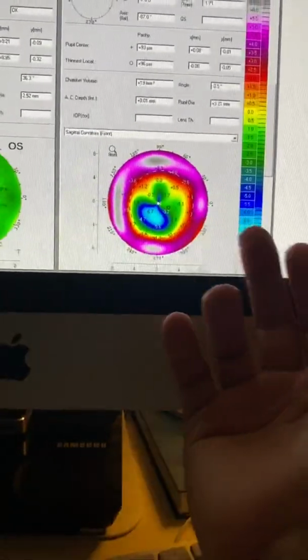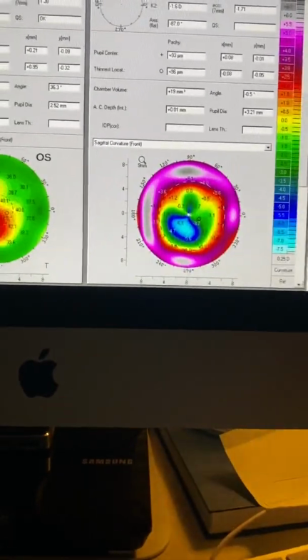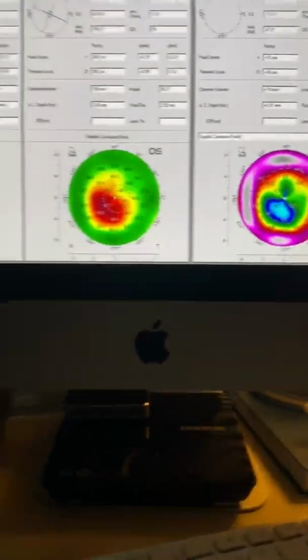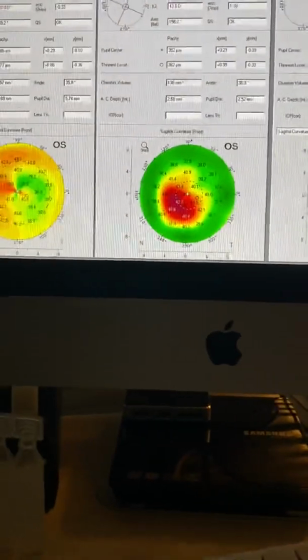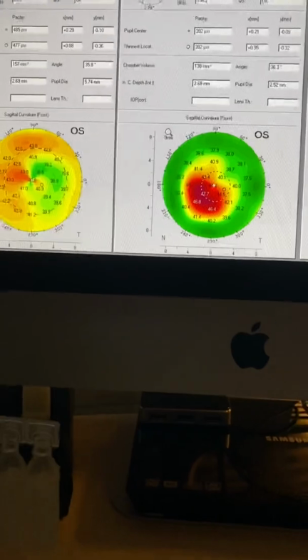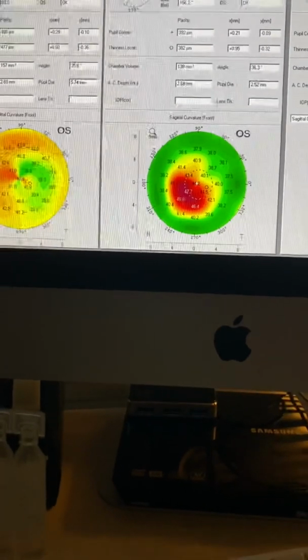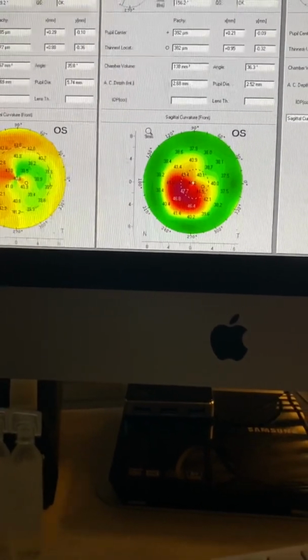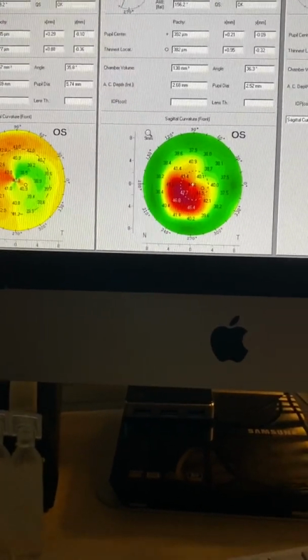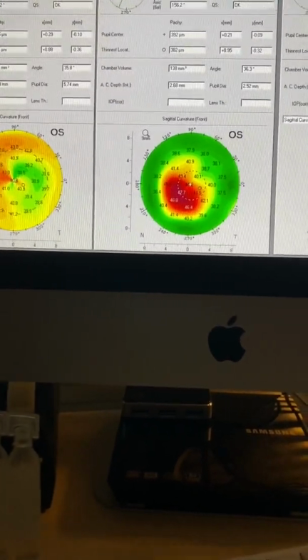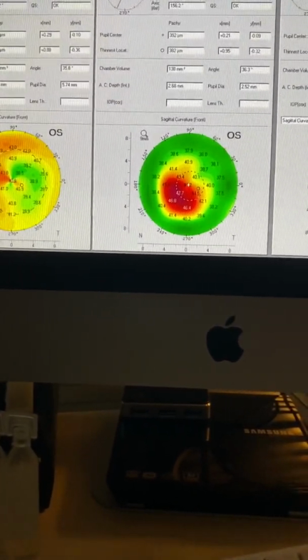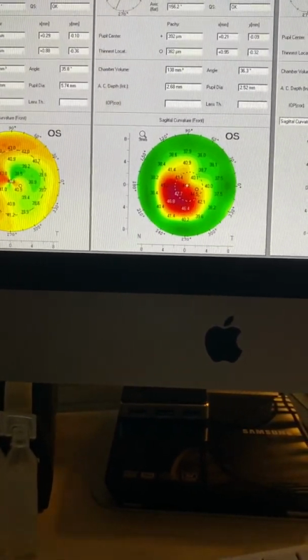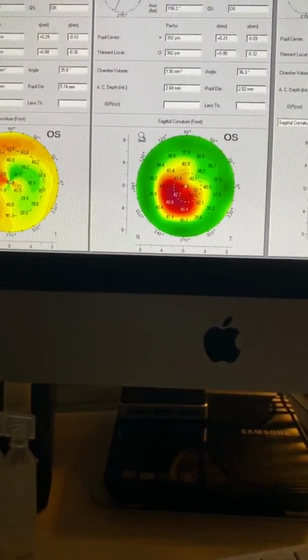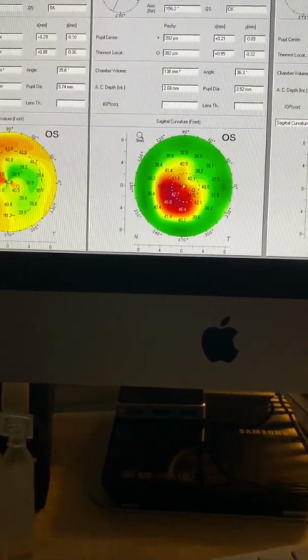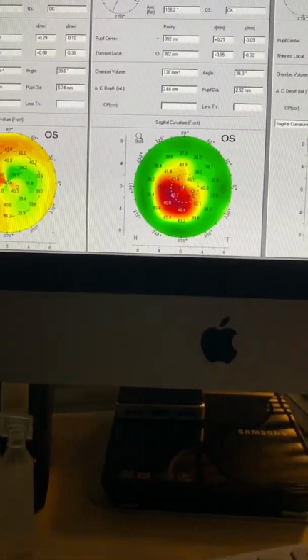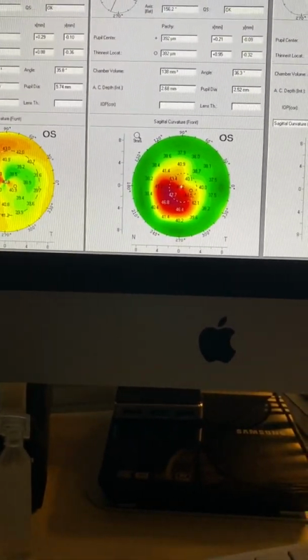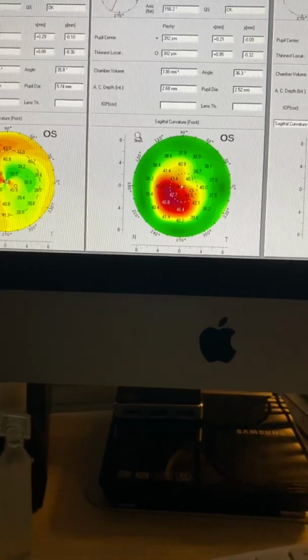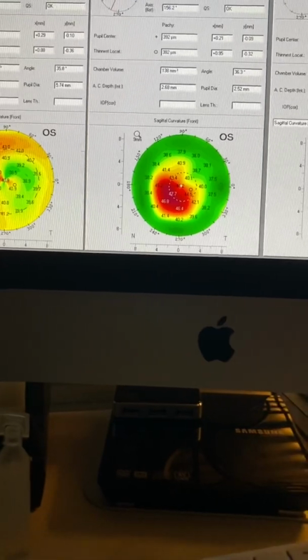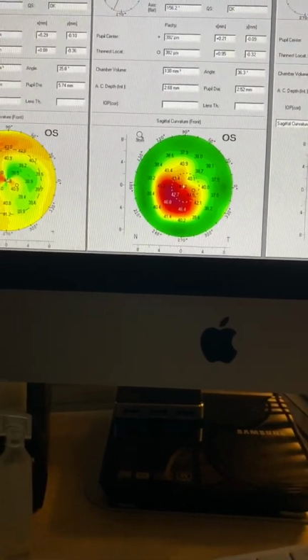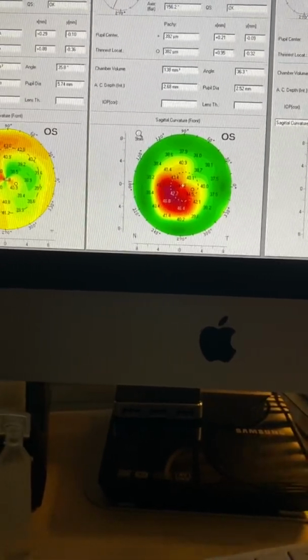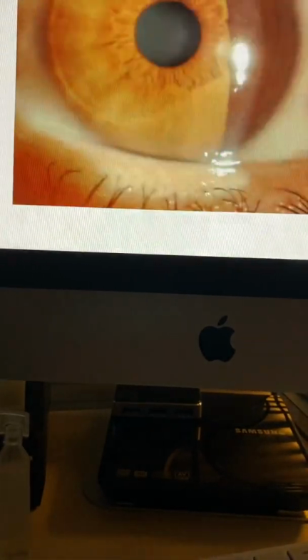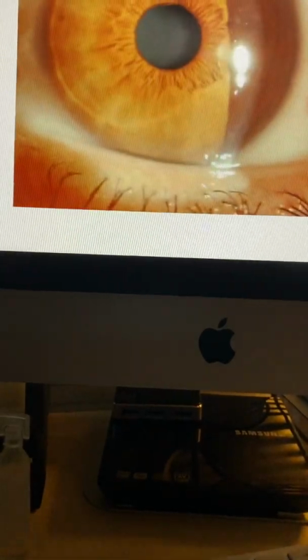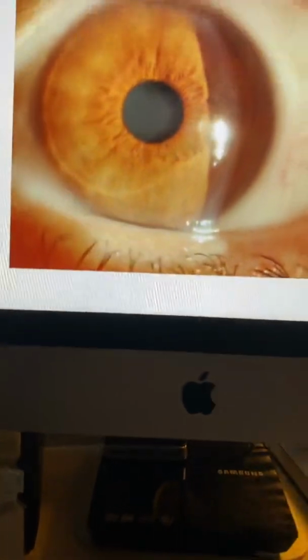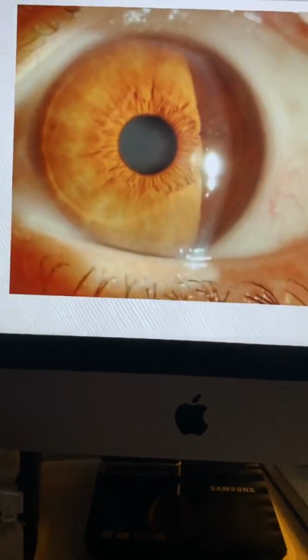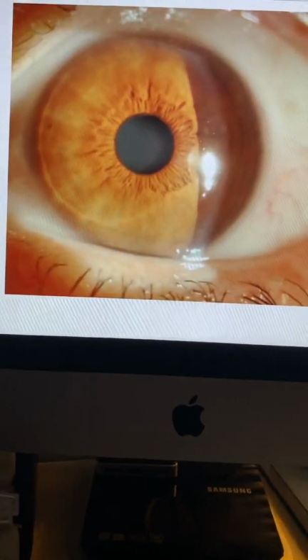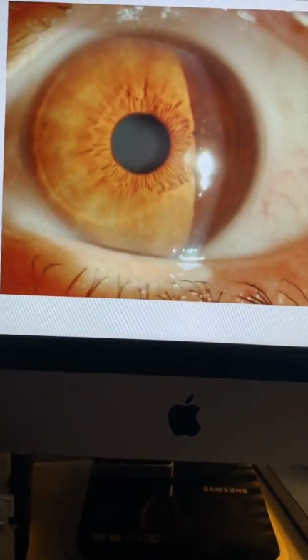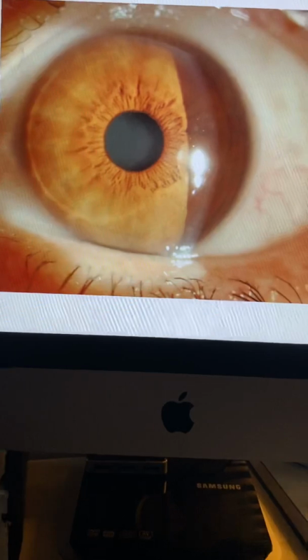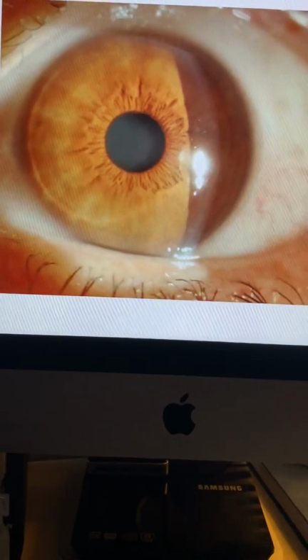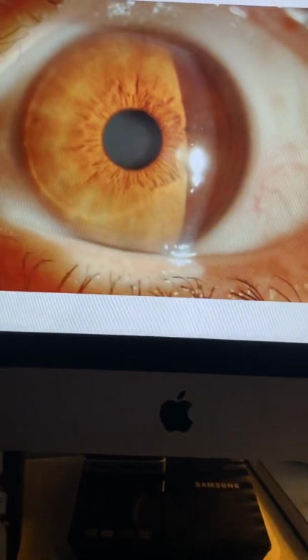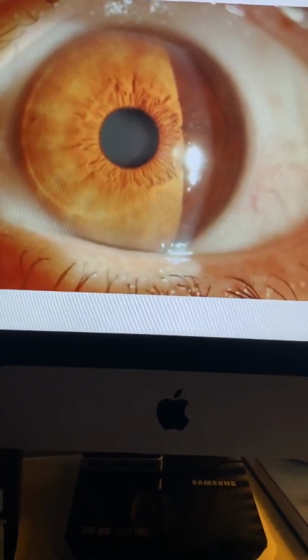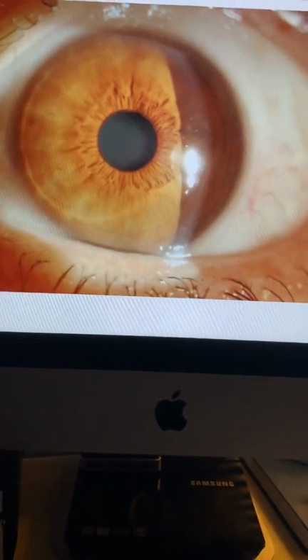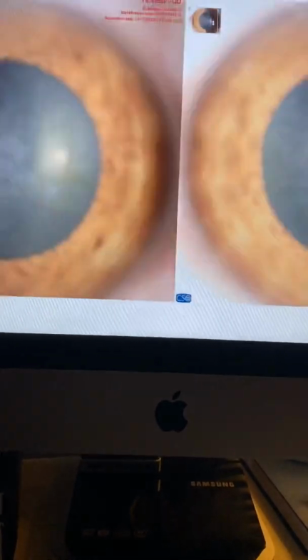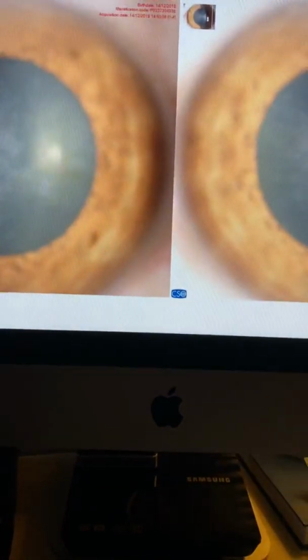This was performed by our signature topography-guided approach for the hyperopic correction. So I think a picture says a thousand words — this is the after, this is the before.